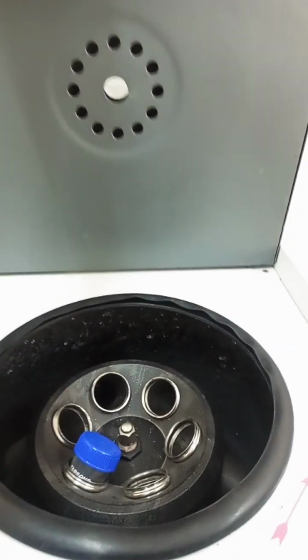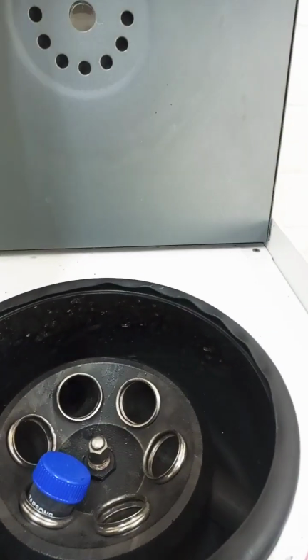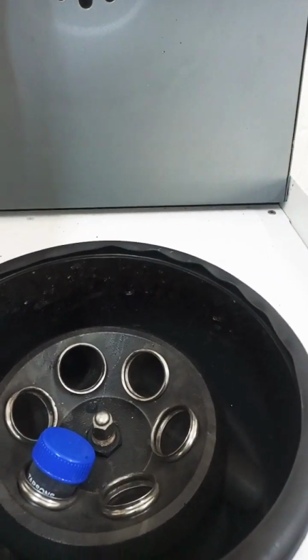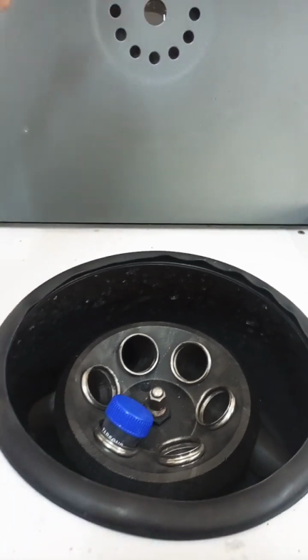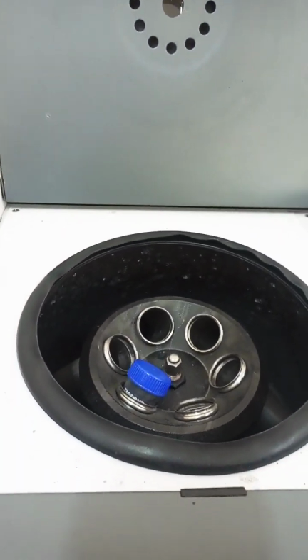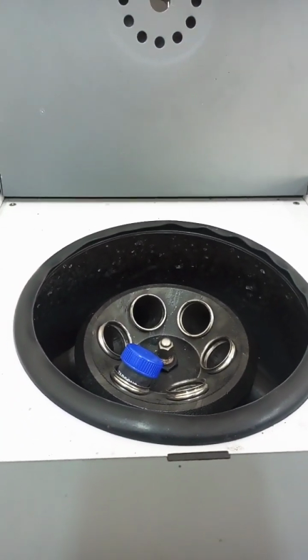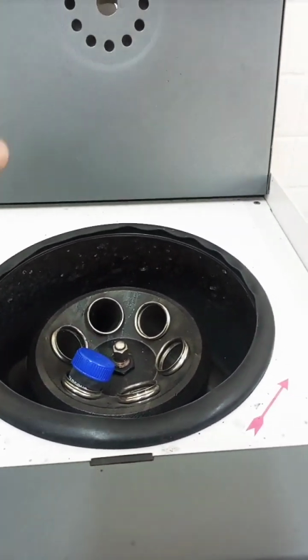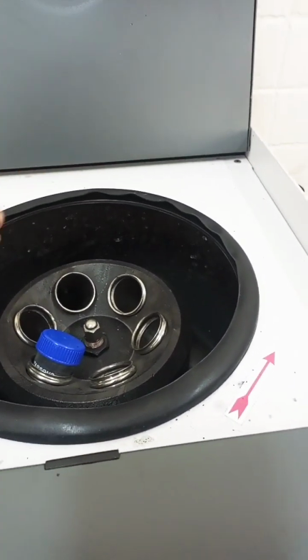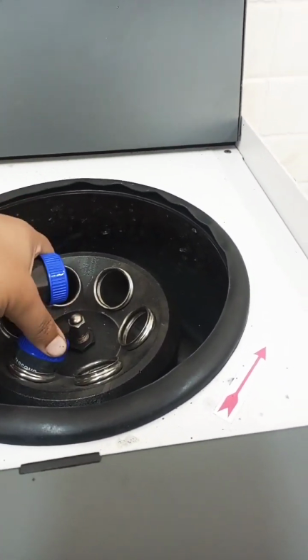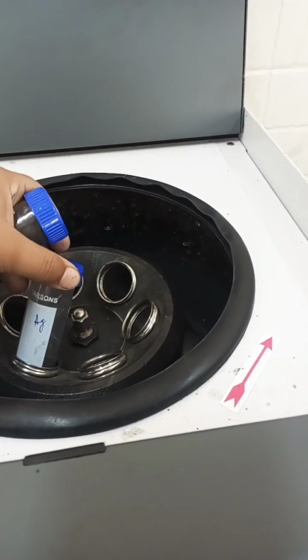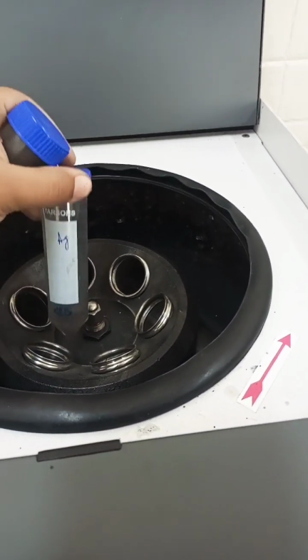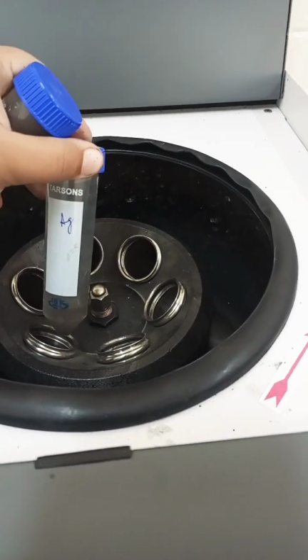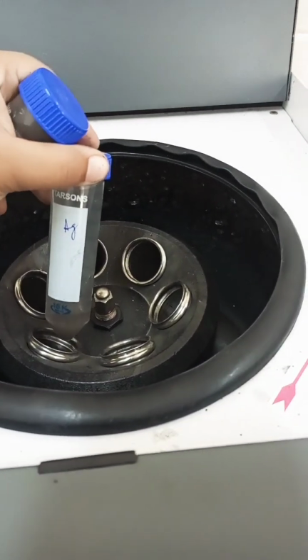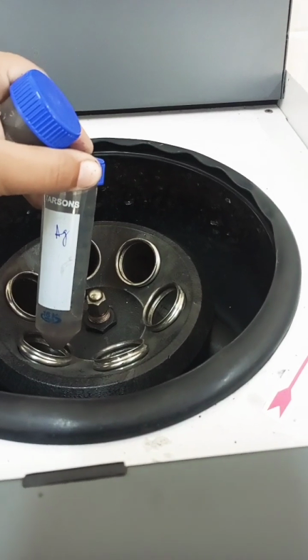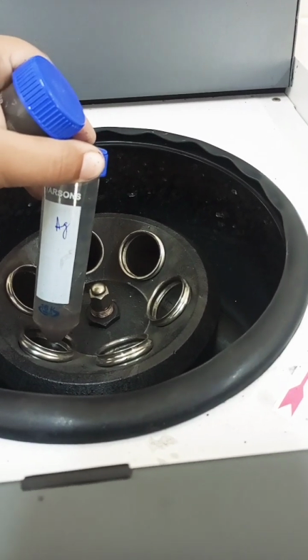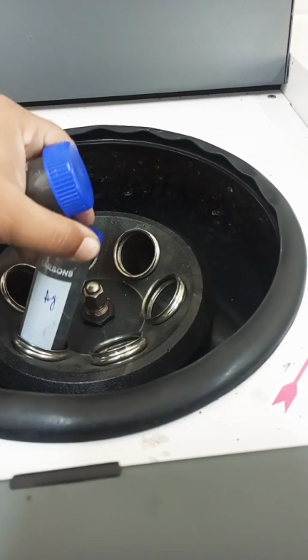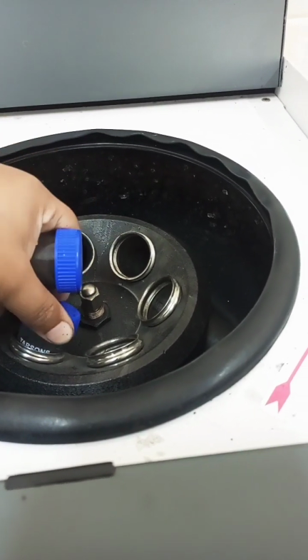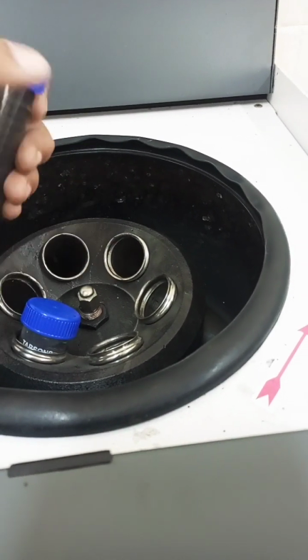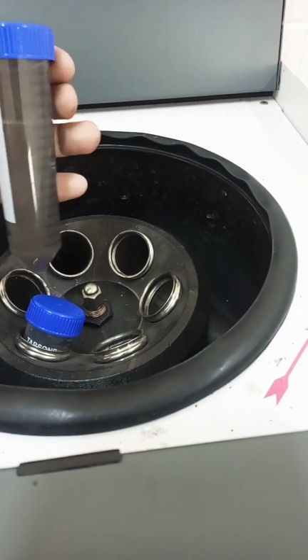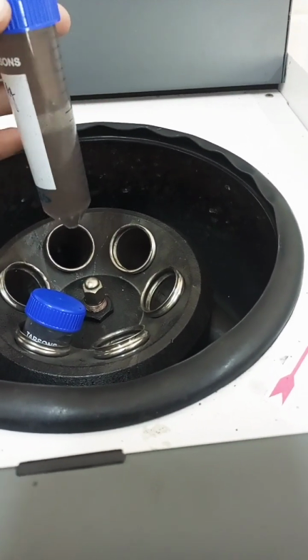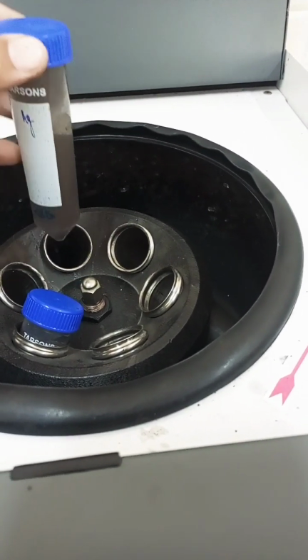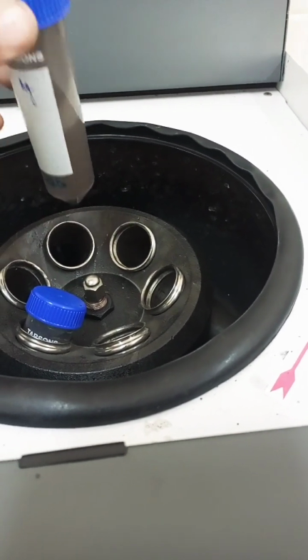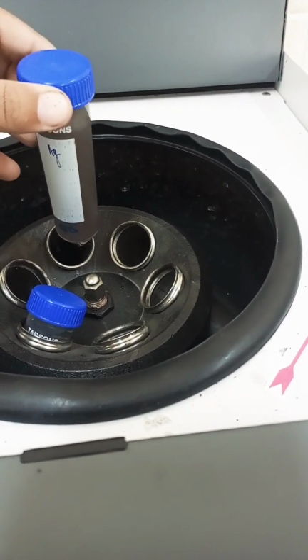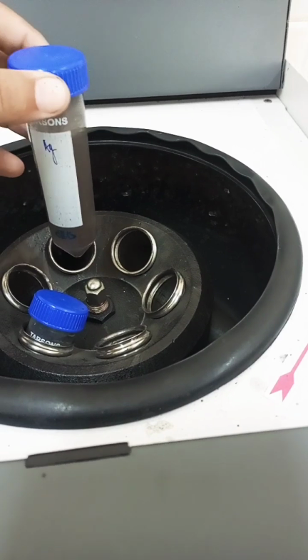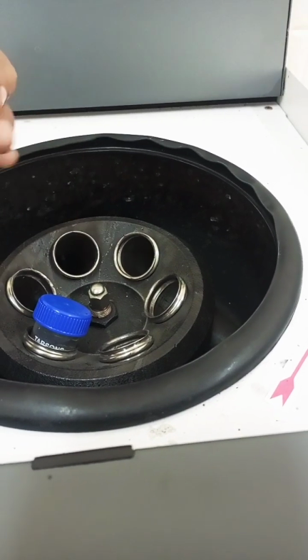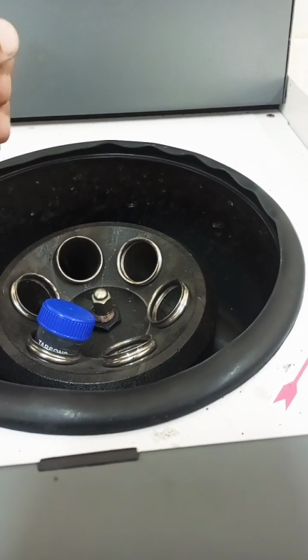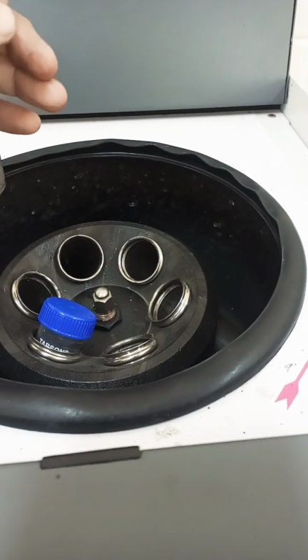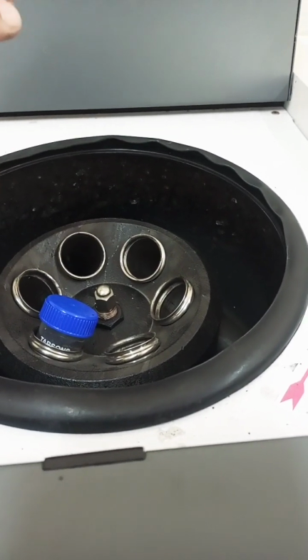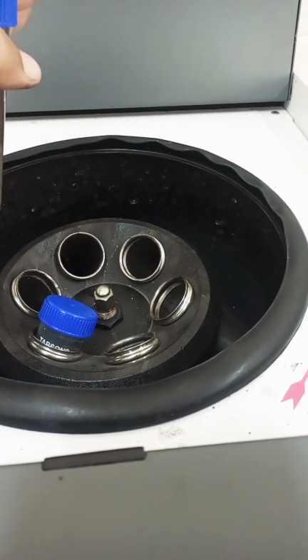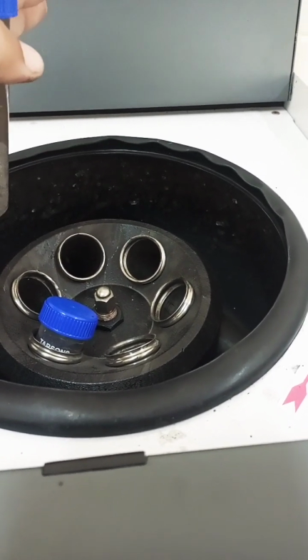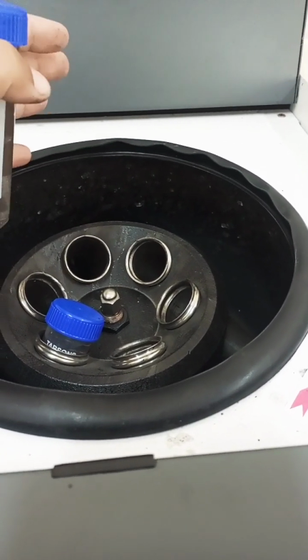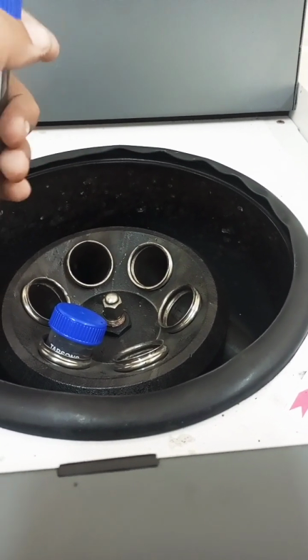As we have placed this tube in here, in the same manner we have to place all our falcon tubes in this machine. We will then rotate it at some RPM.